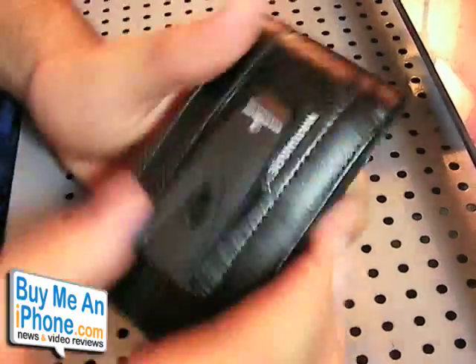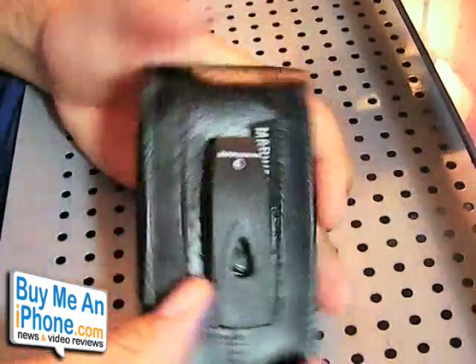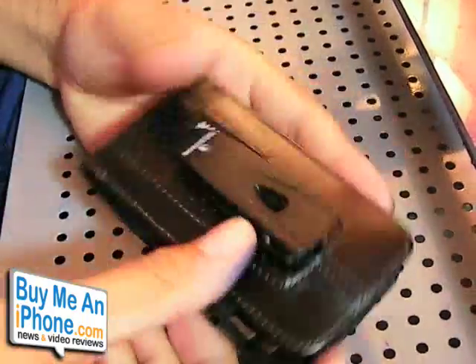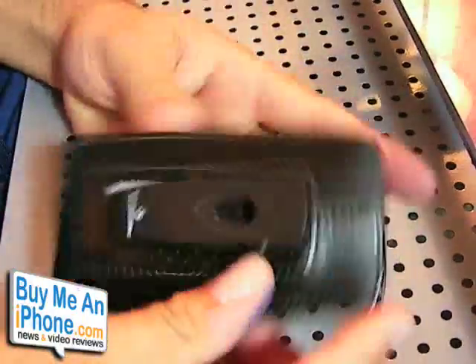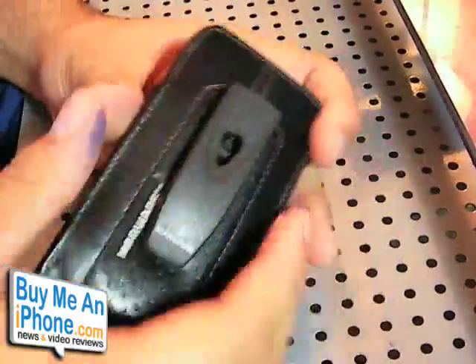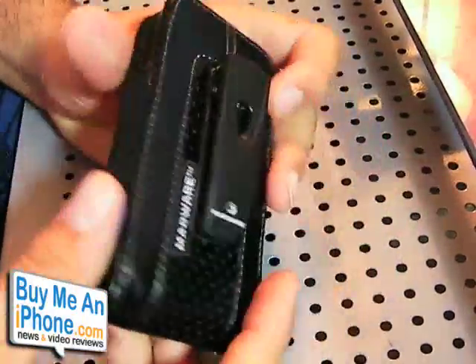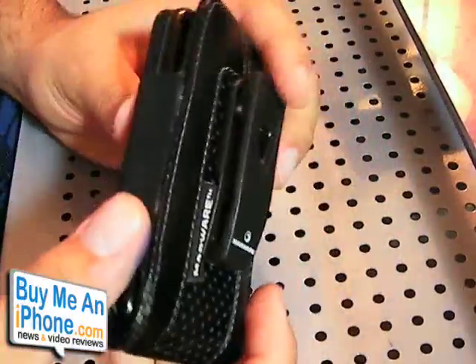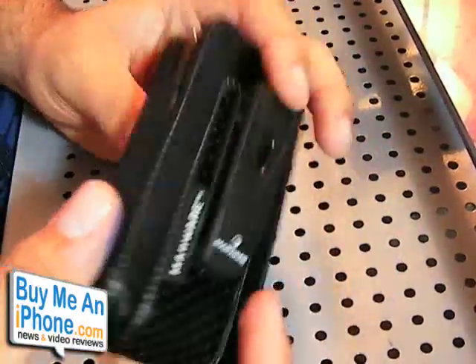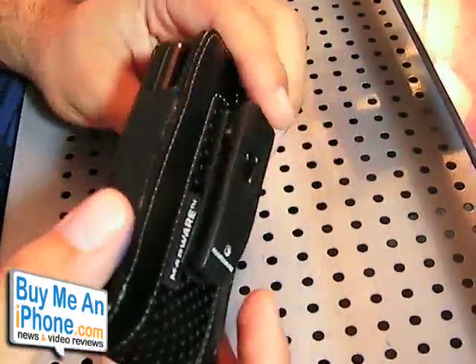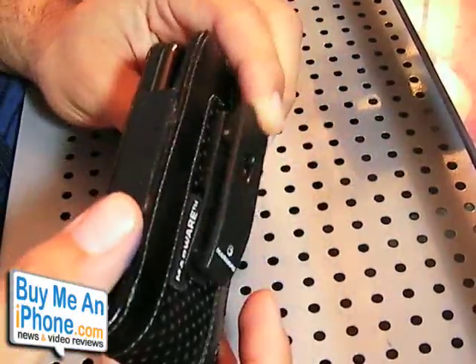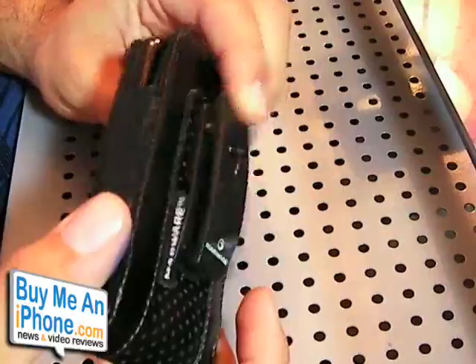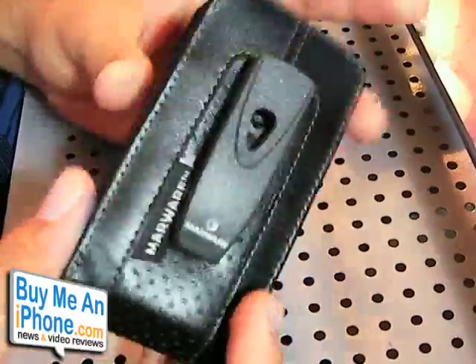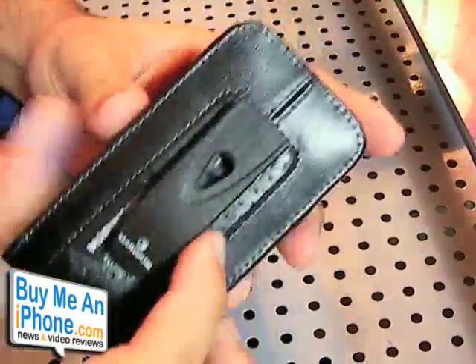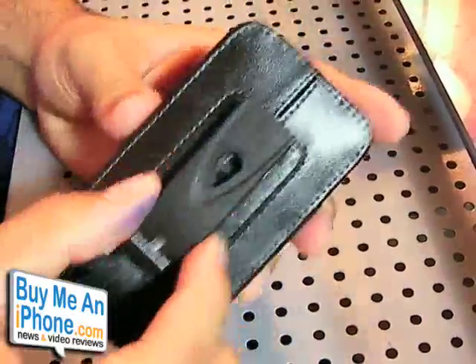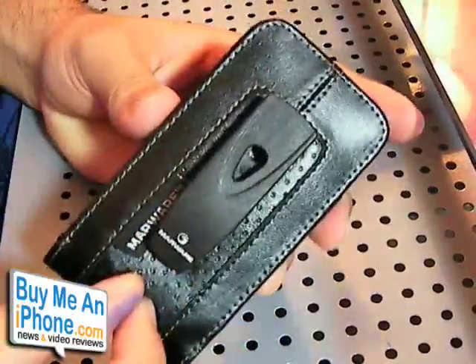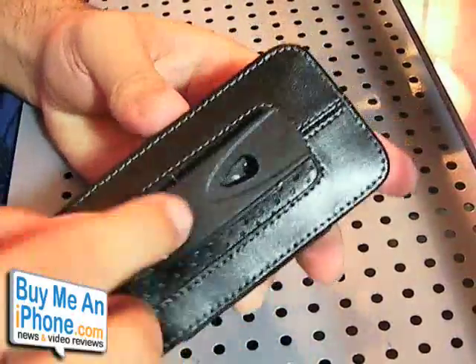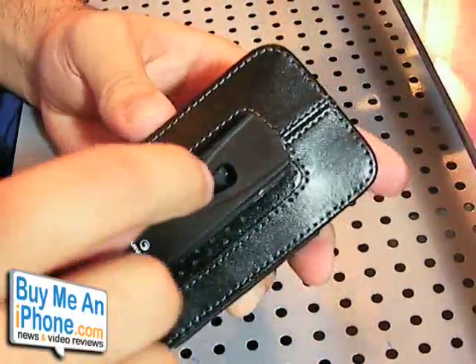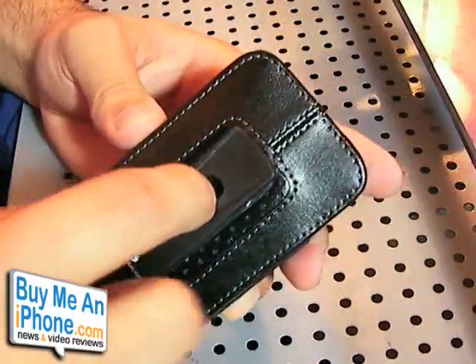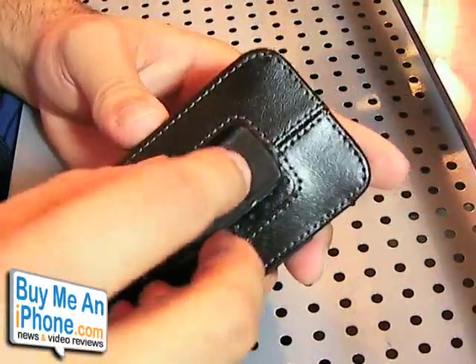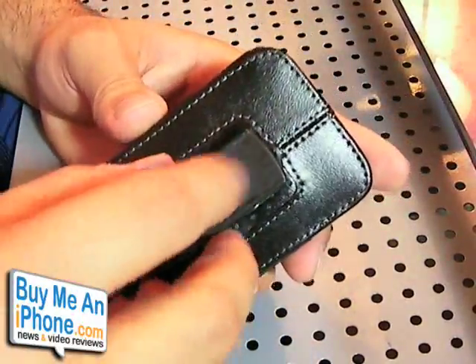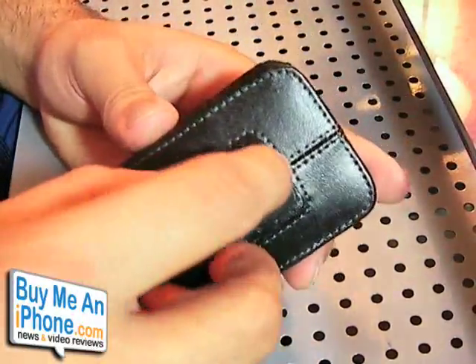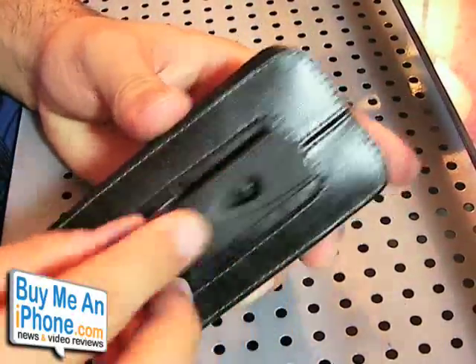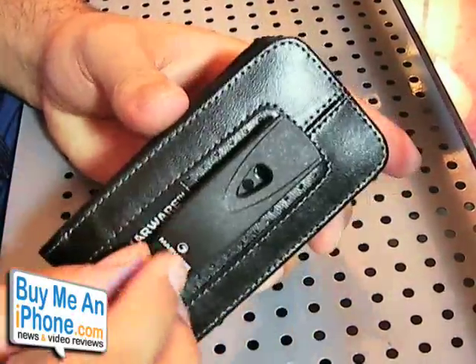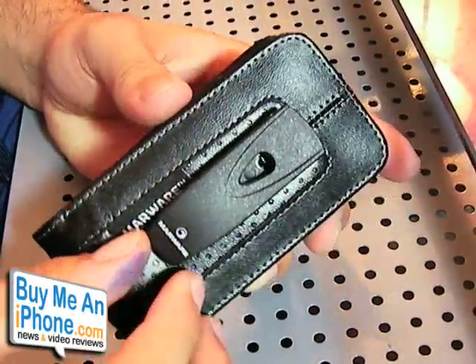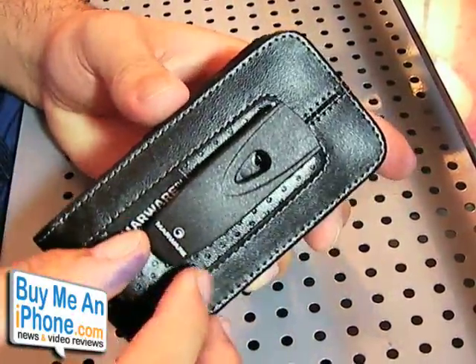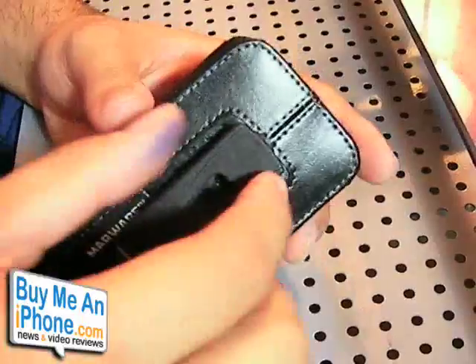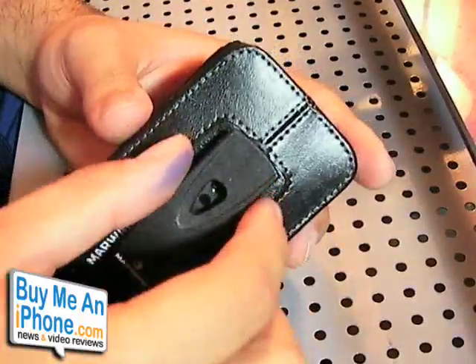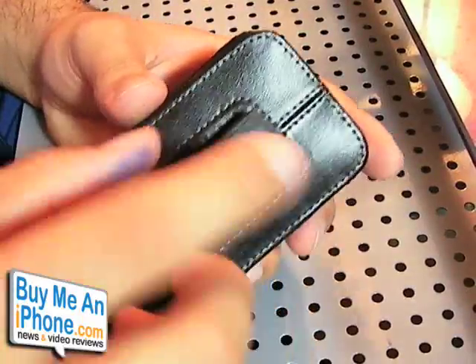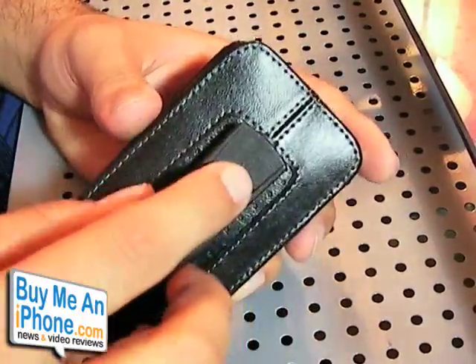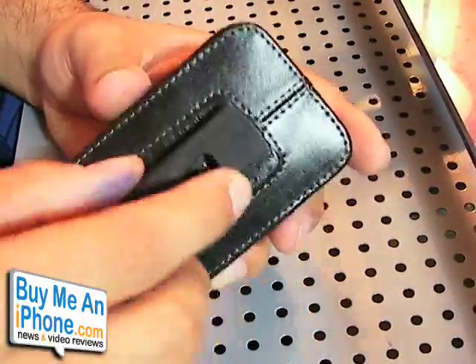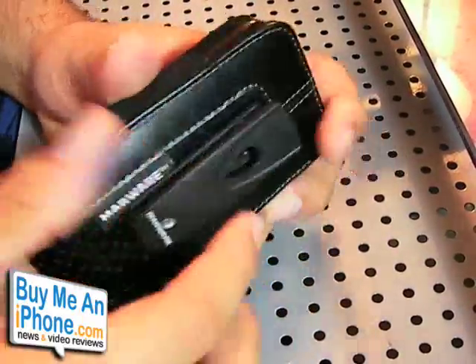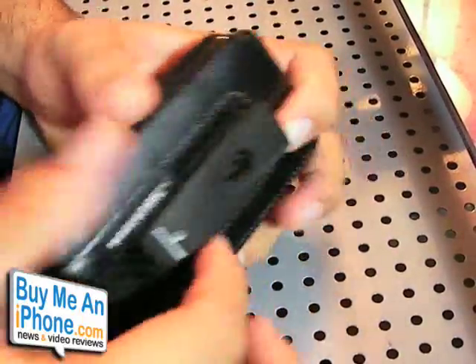One thing to keep in mind — let me just show you here — it does have this built-in belt clip on here. But you can remove this belt clip. If you stick a pen in there, there's a little button.